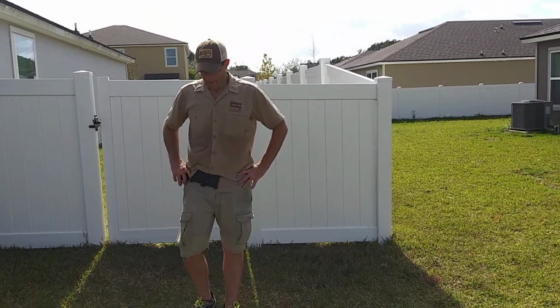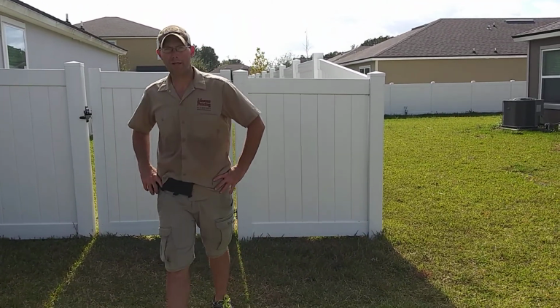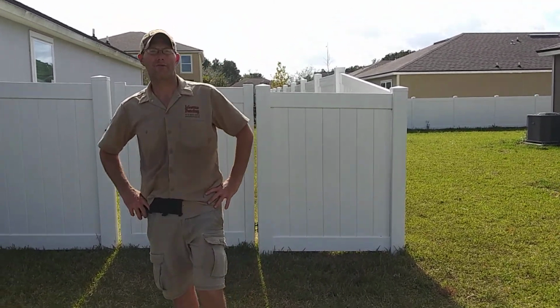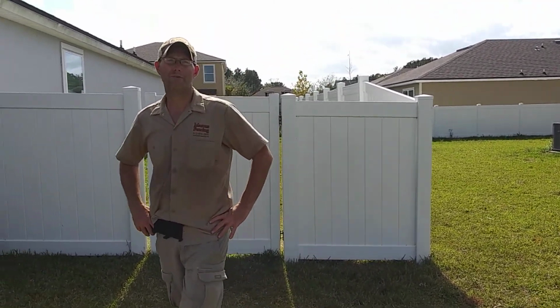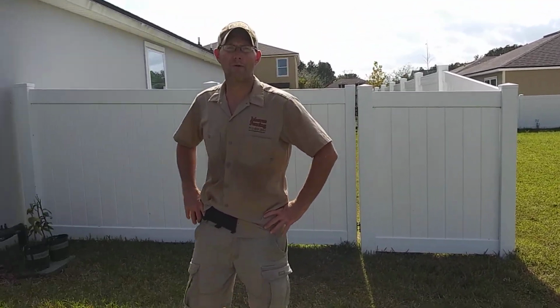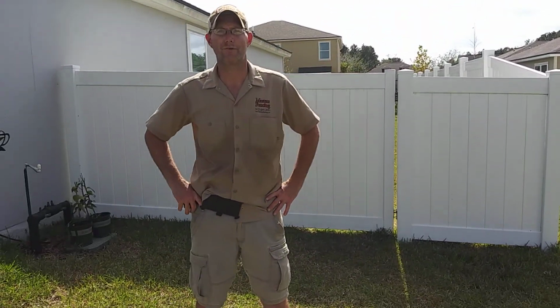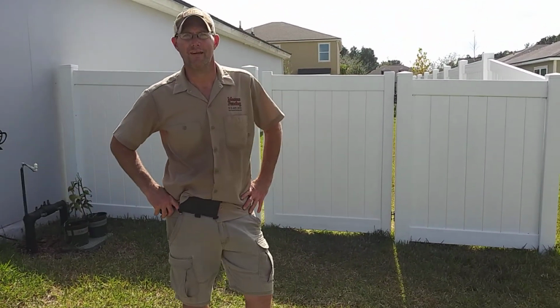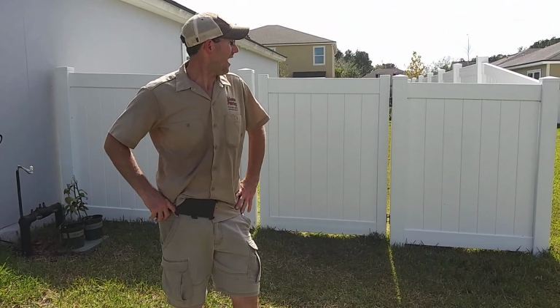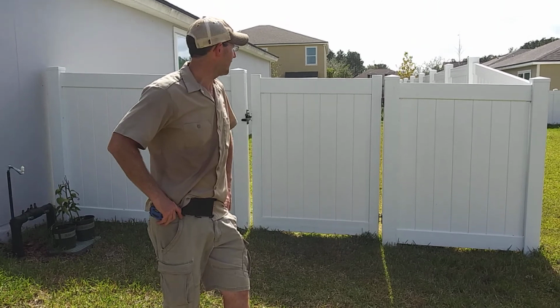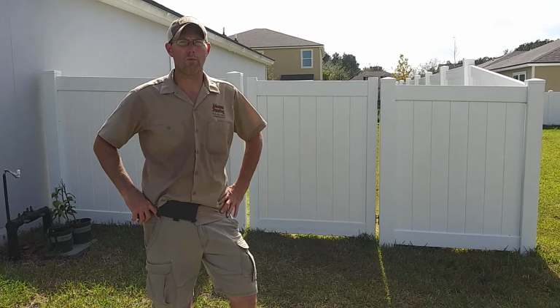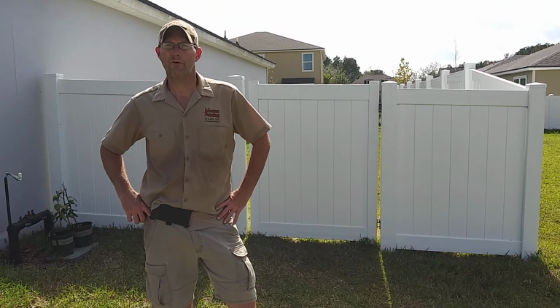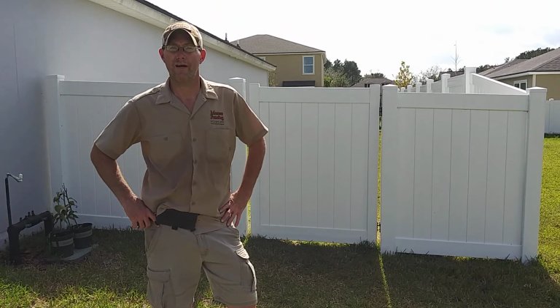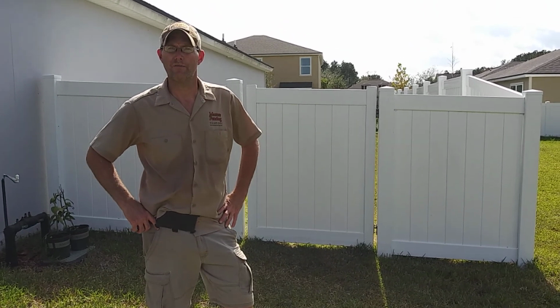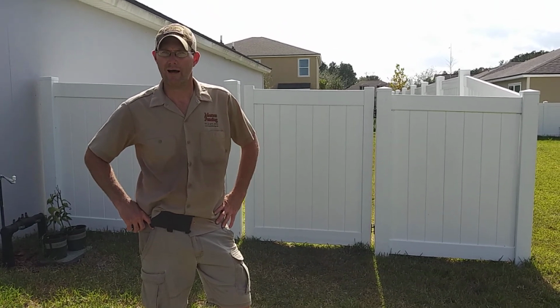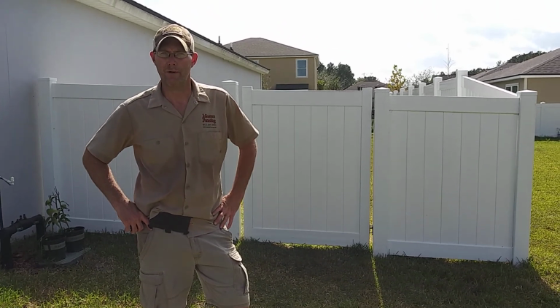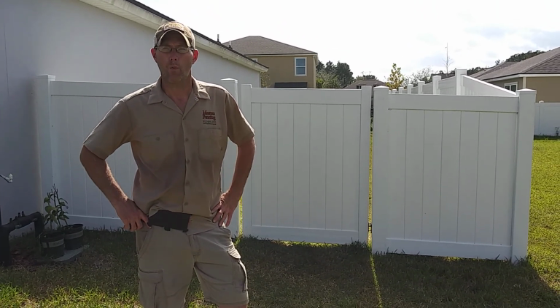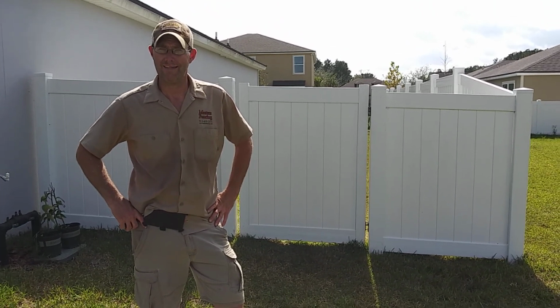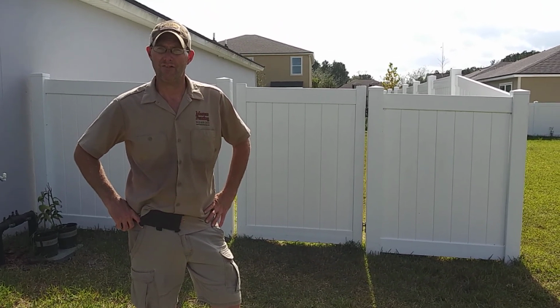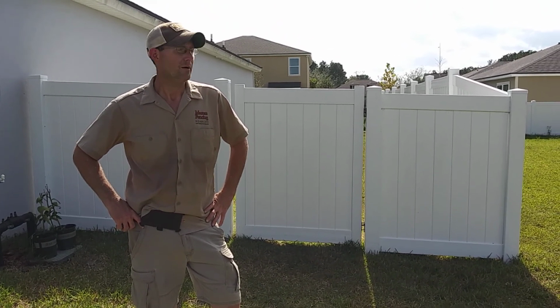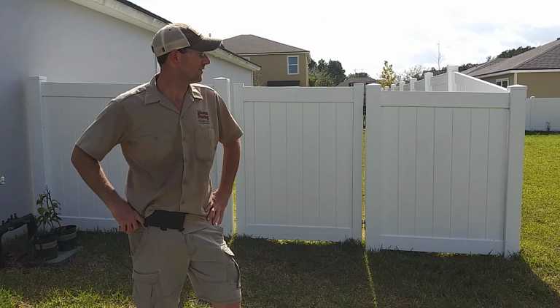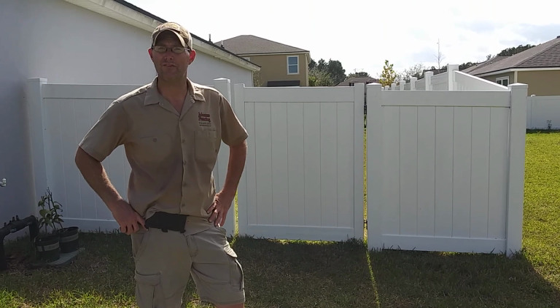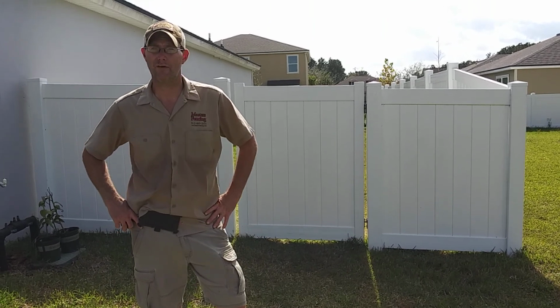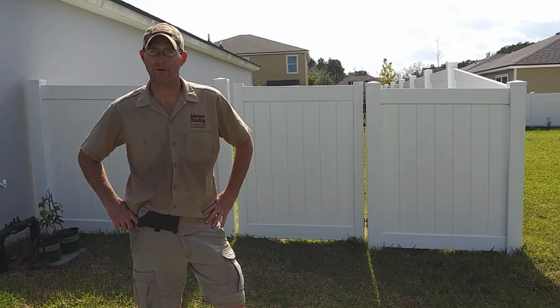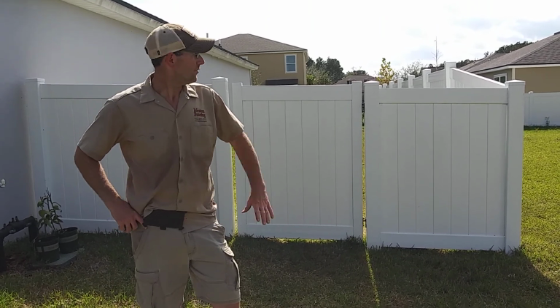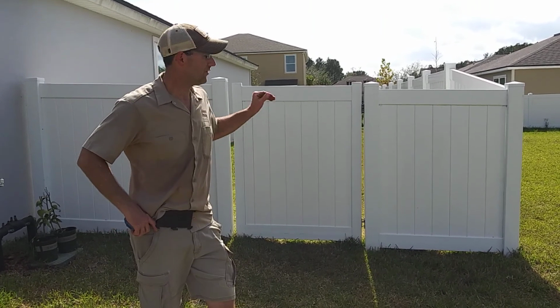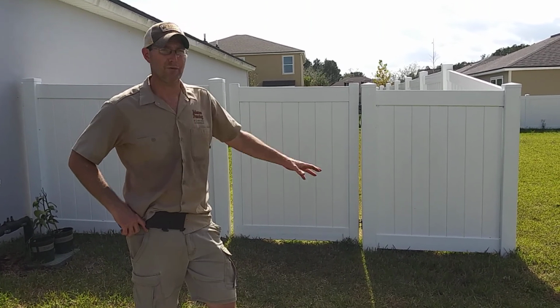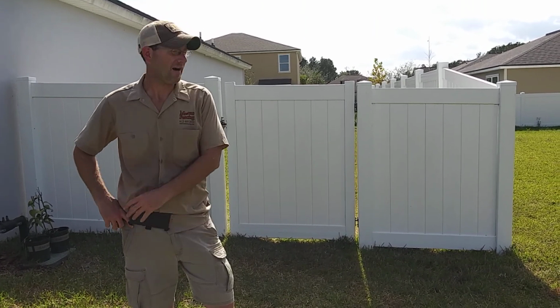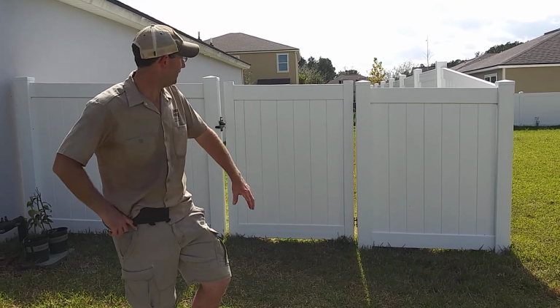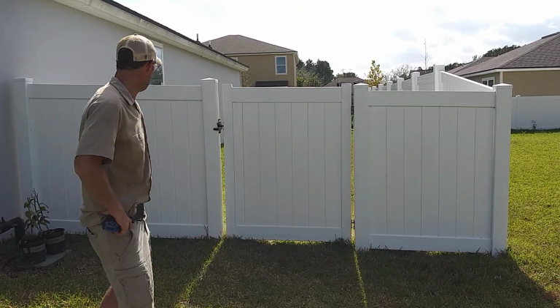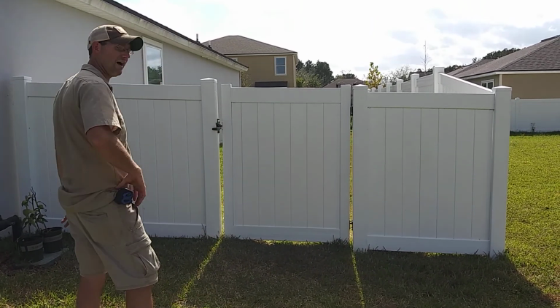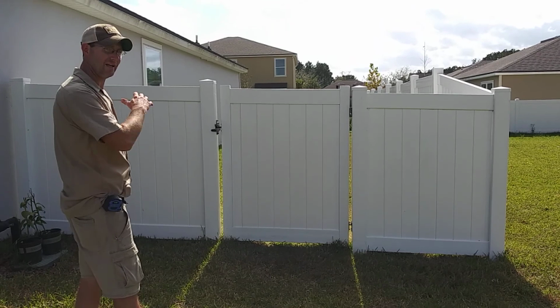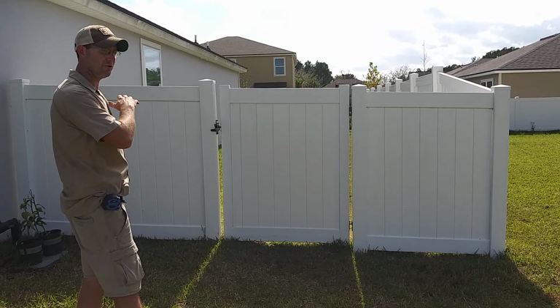Hi, my name is Josh Masters. I'm the owner of Masters Fencing. I'm going to take you for a walkthrough of a 149 foot white T&G privacy 6 foot vinyl fence, transitioning from a 5 foot right and left return.